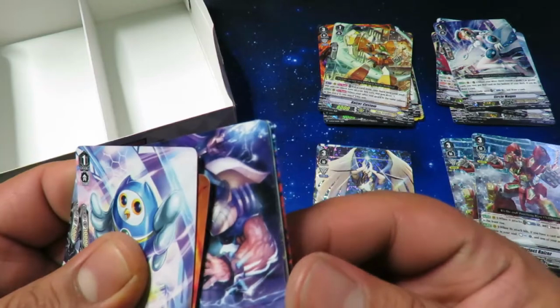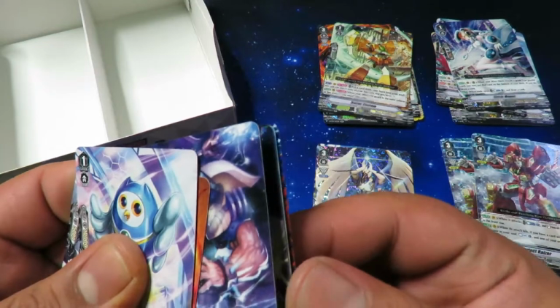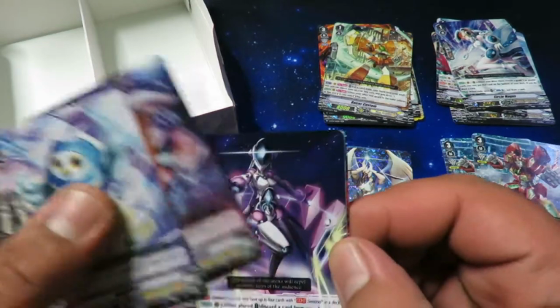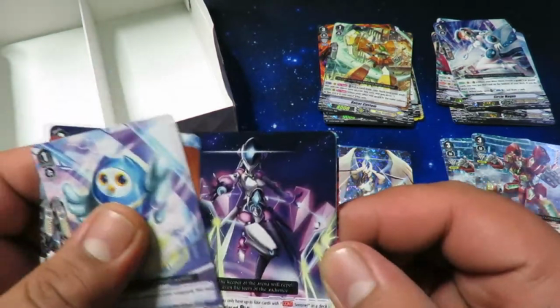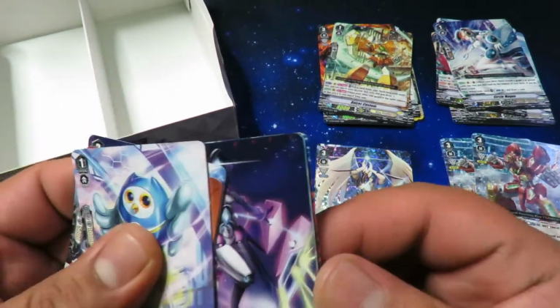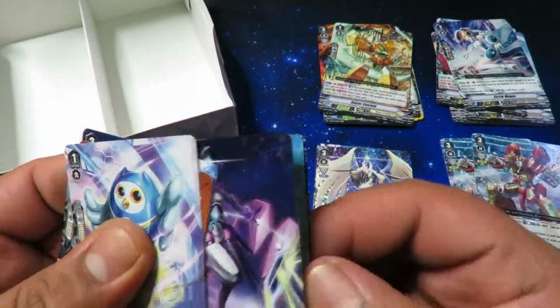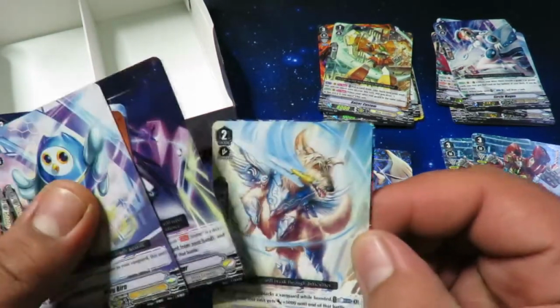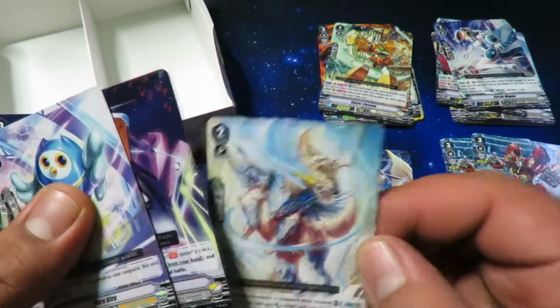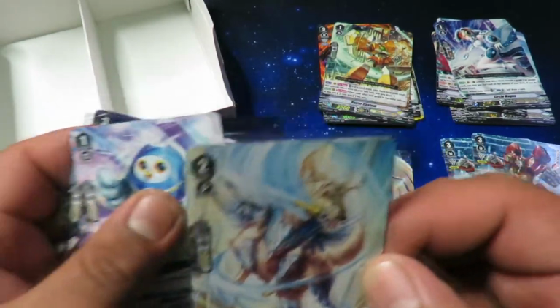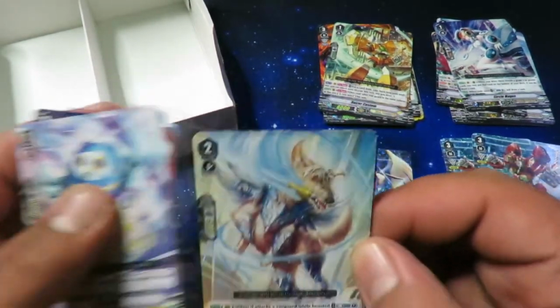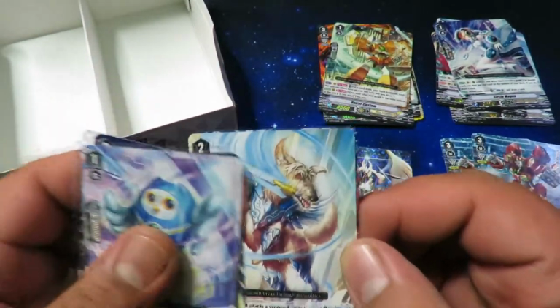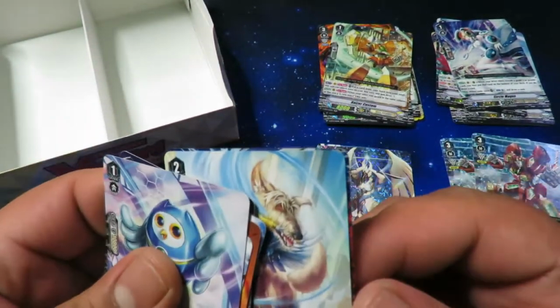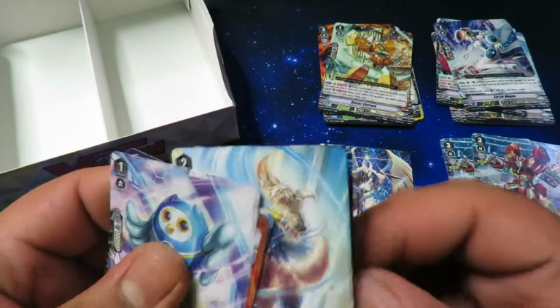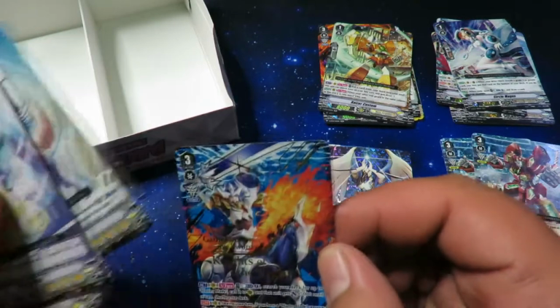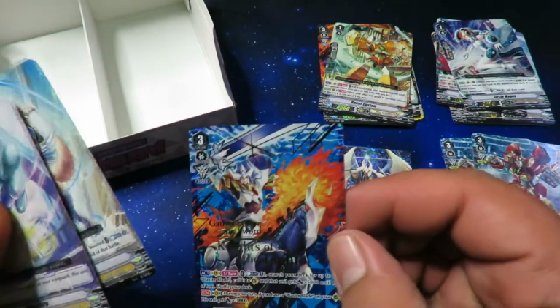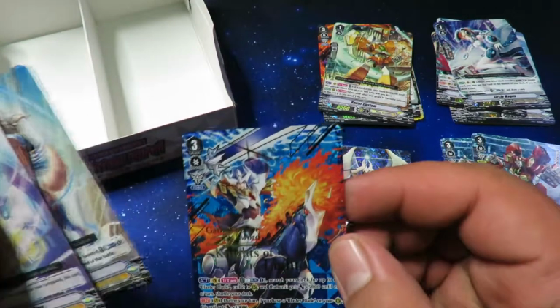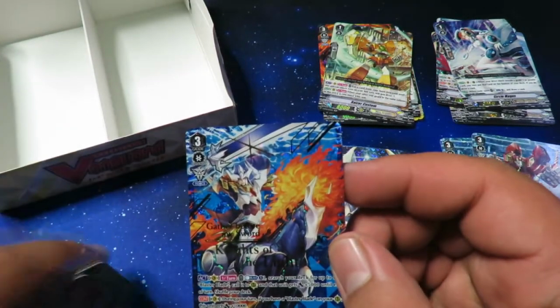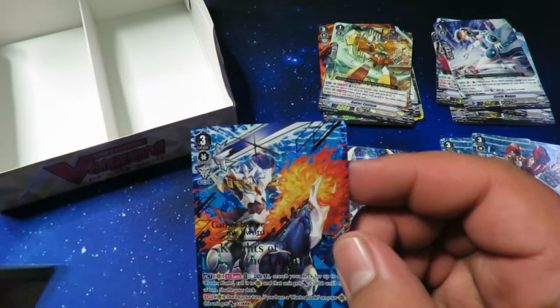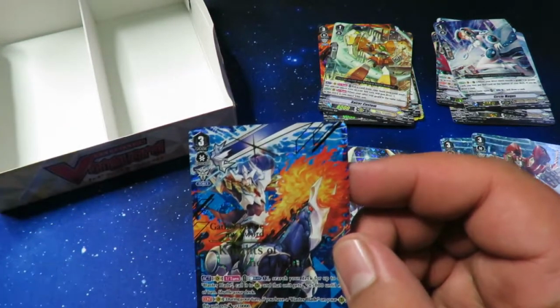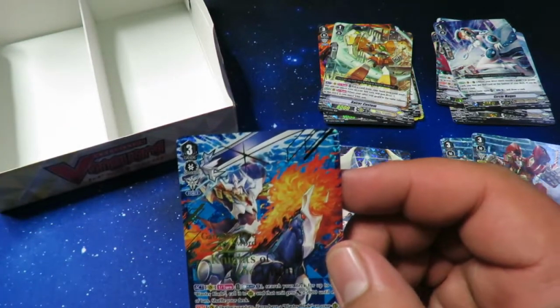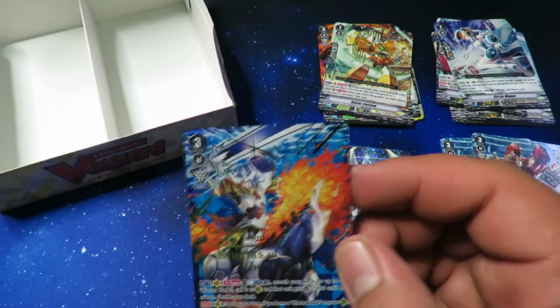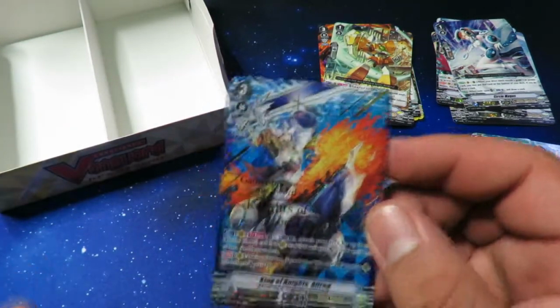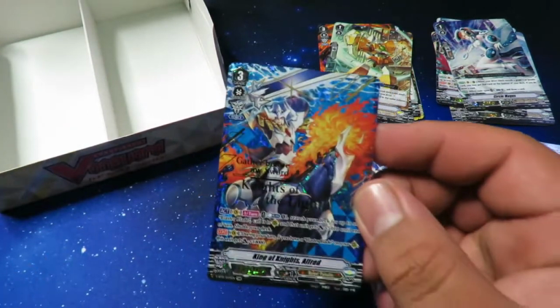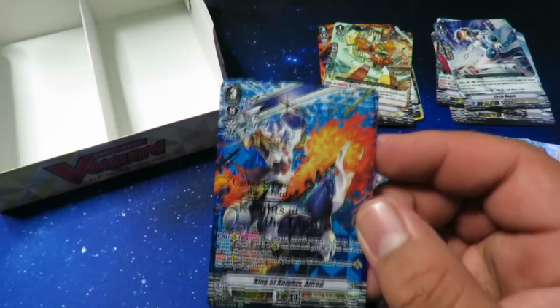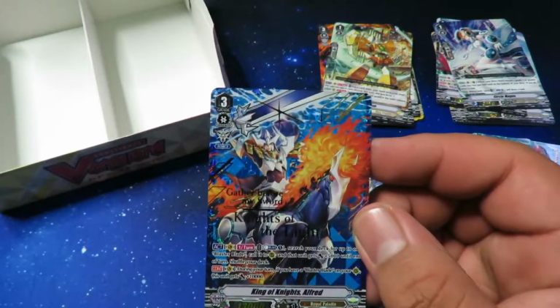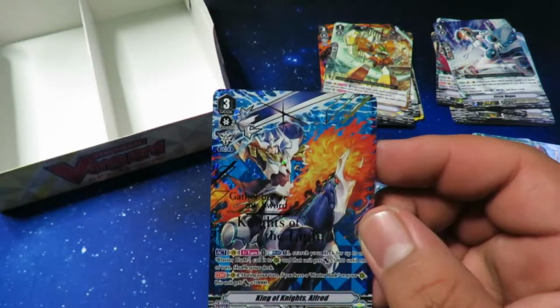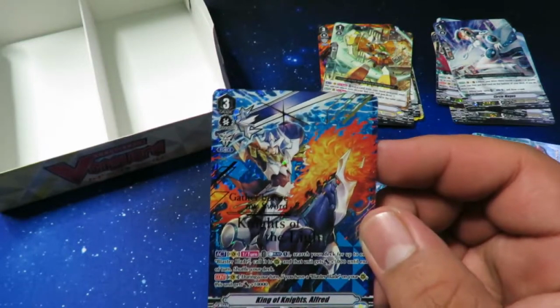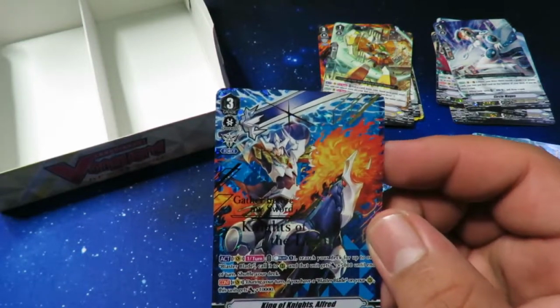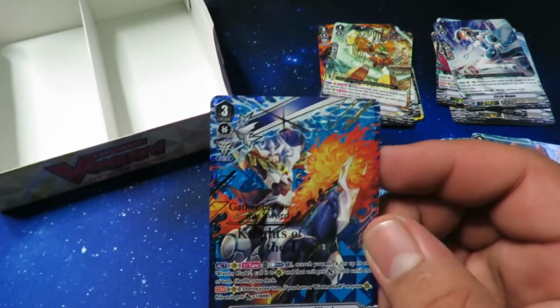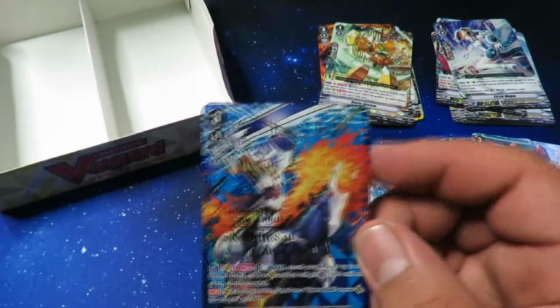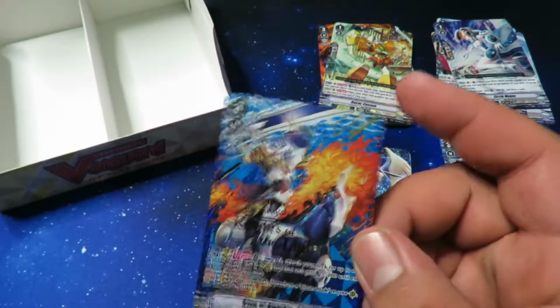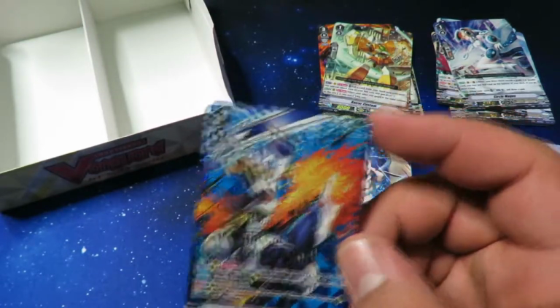We got something else at the end there — Fungal and King of Knights Alfred! That's how you pull a King of Knights Alfred — getting the SVR in the last pack! Holy s***. Look at that guys, now I just need one more.